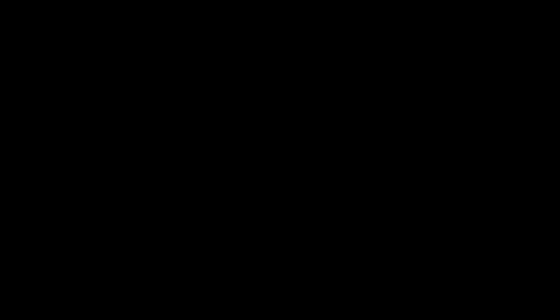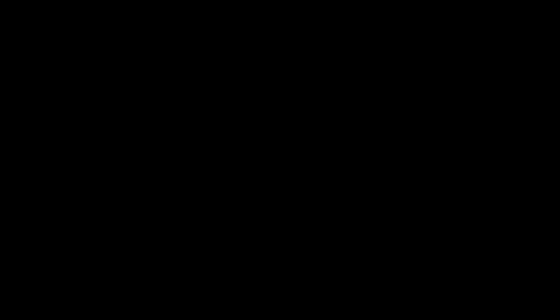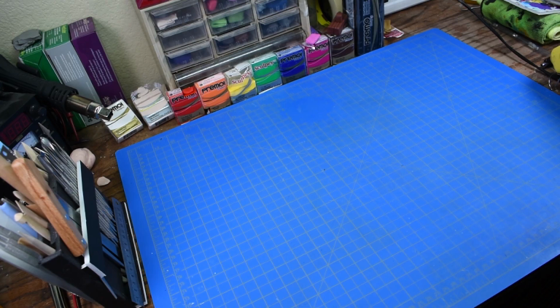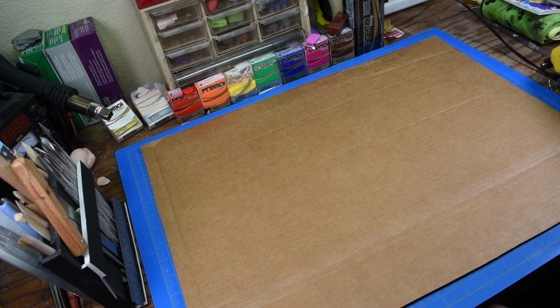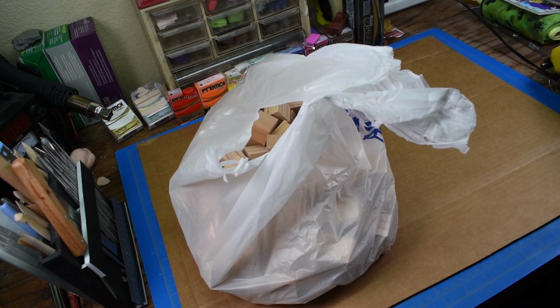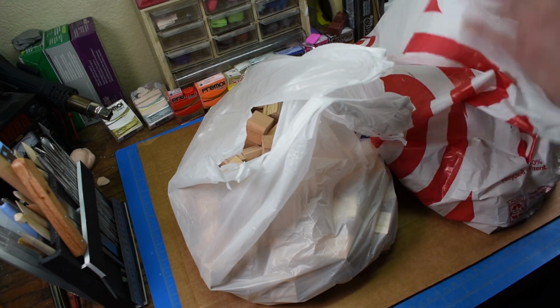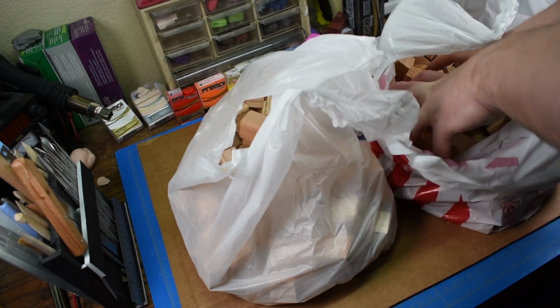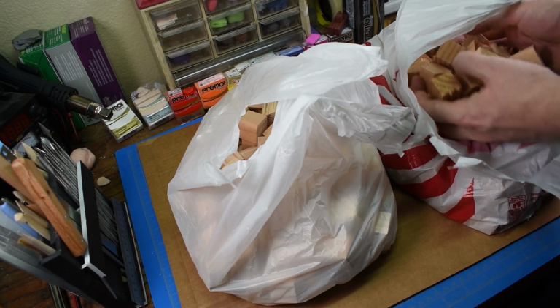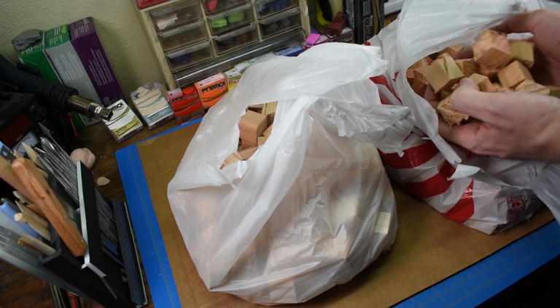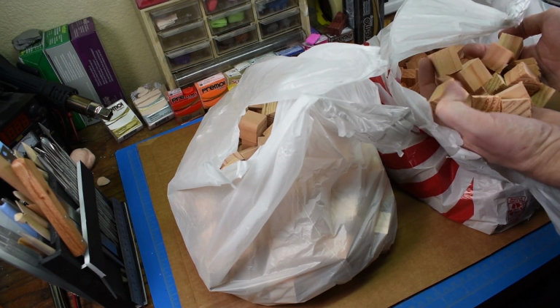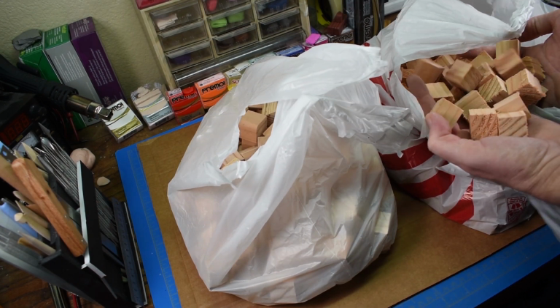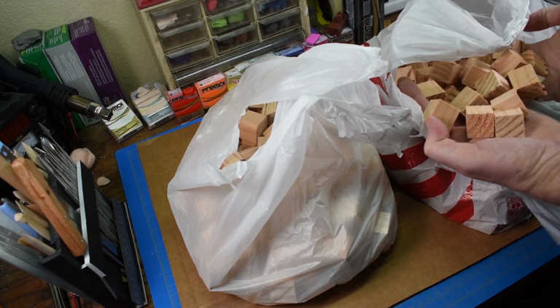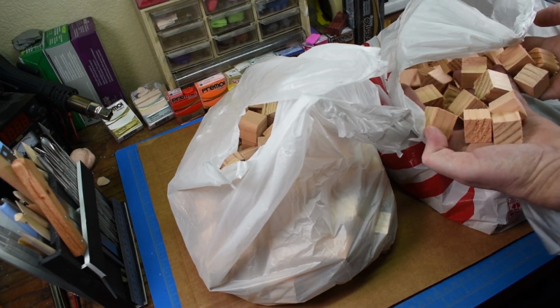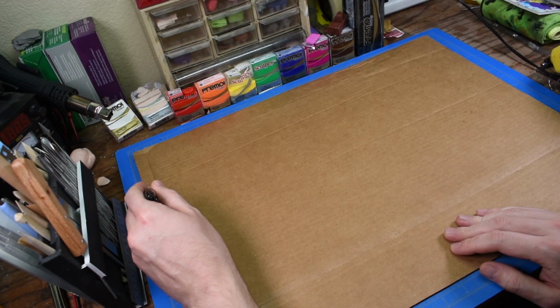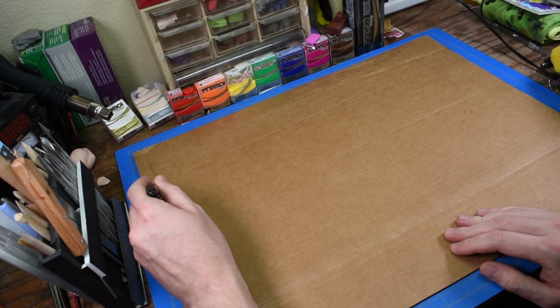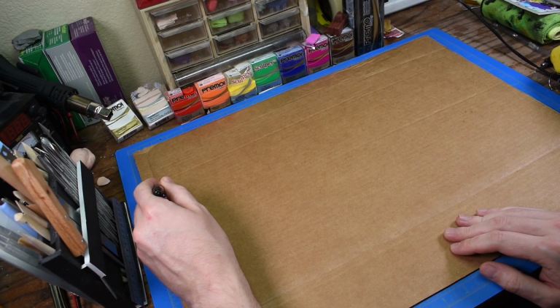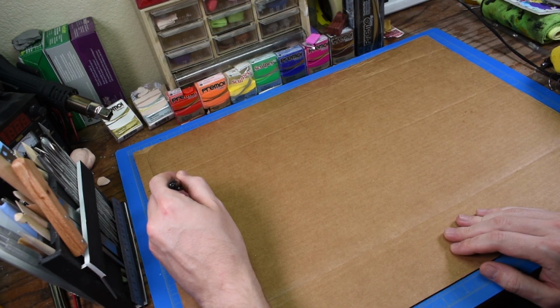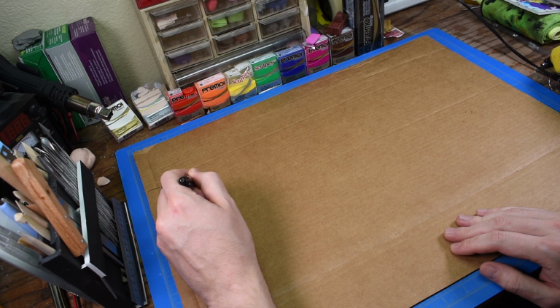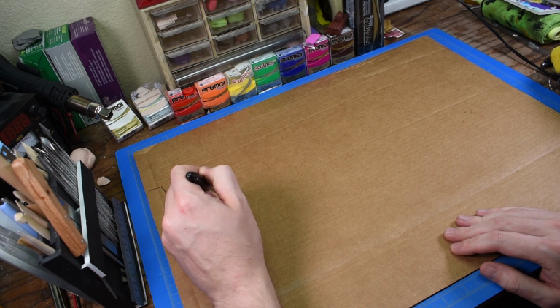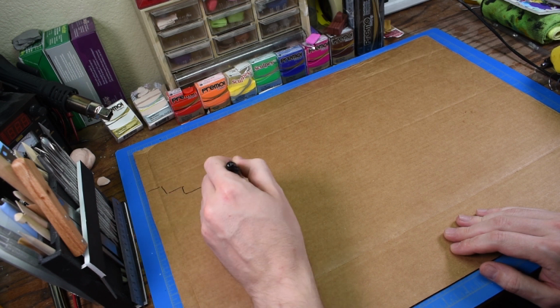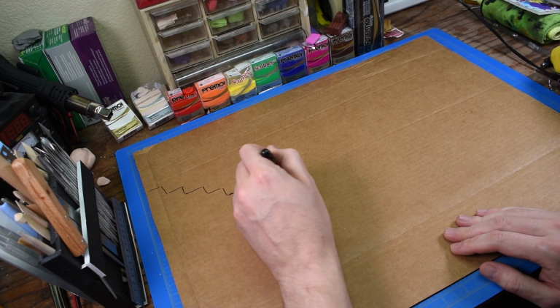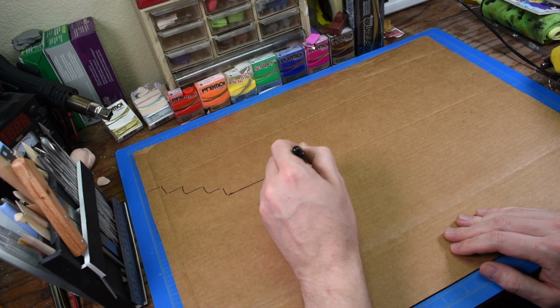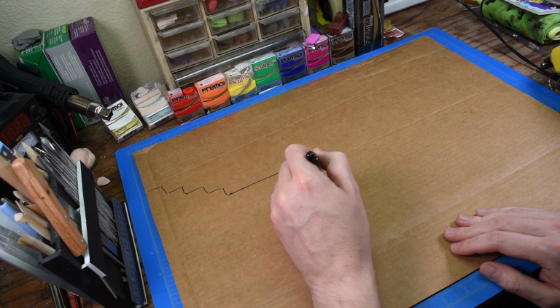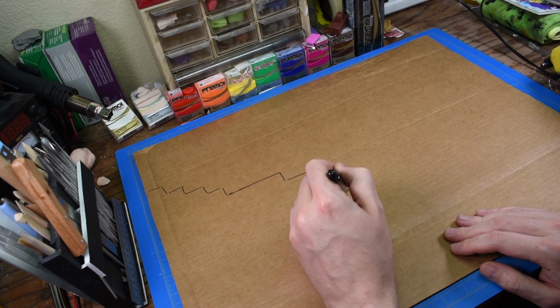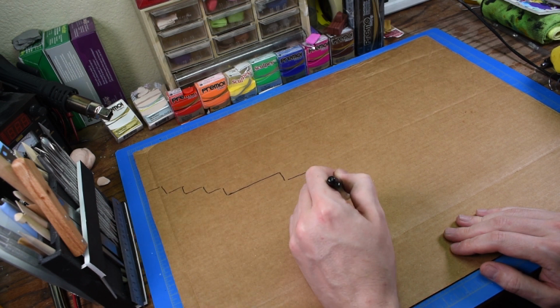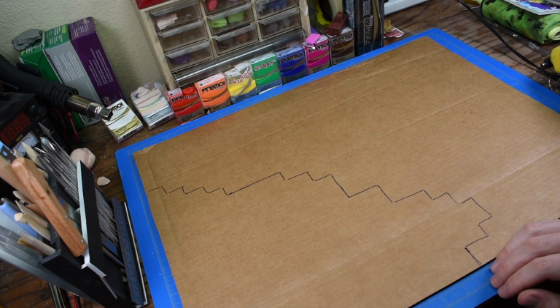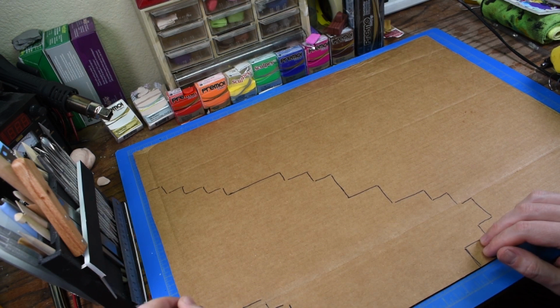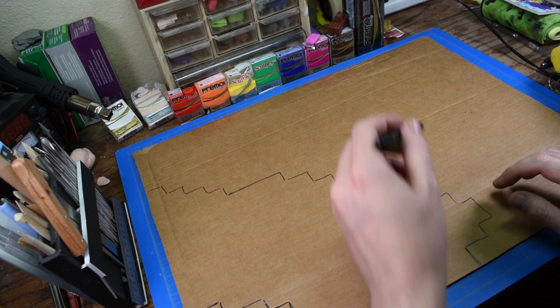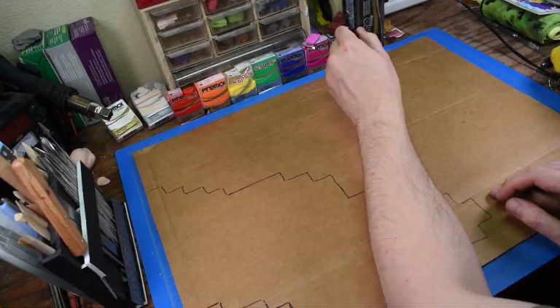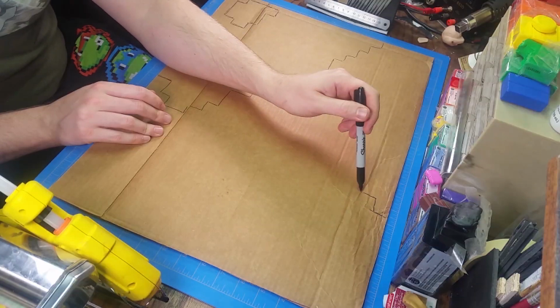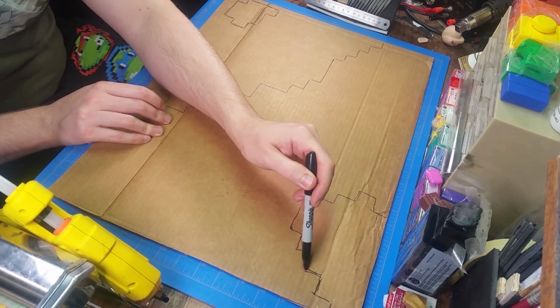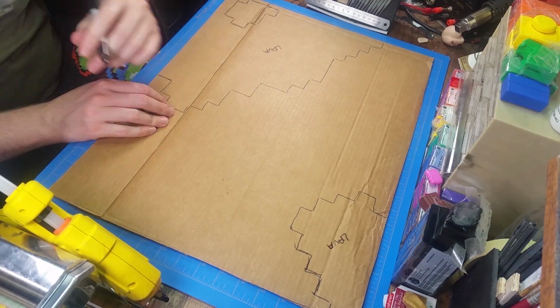So first, like with the last diorama, I just started out with a cardboard base. And then here, you'll see me just drawing out a basic template - like where all the lava pits are going to go, where all the levels are going to go, and so on. Let's time-lapse this.